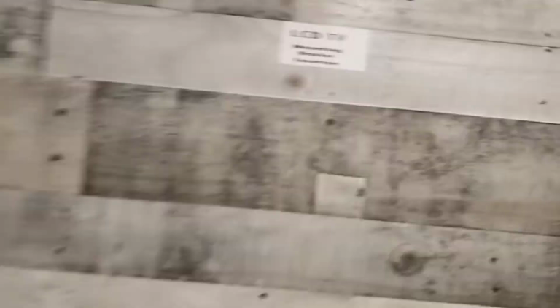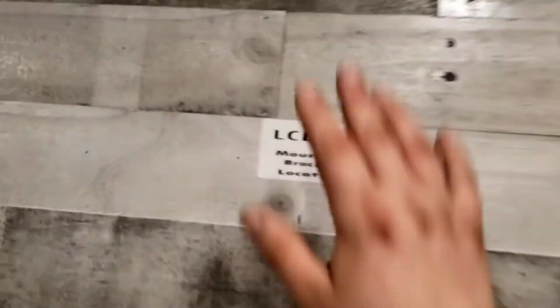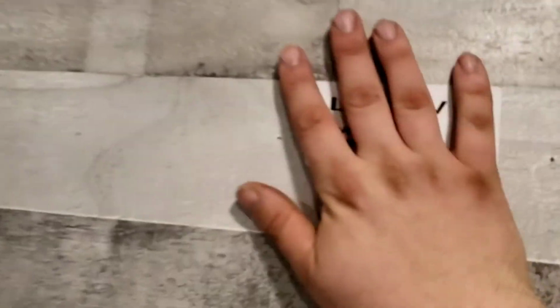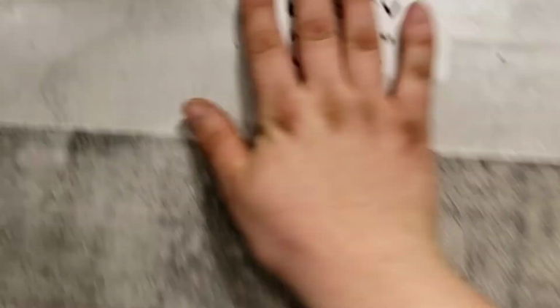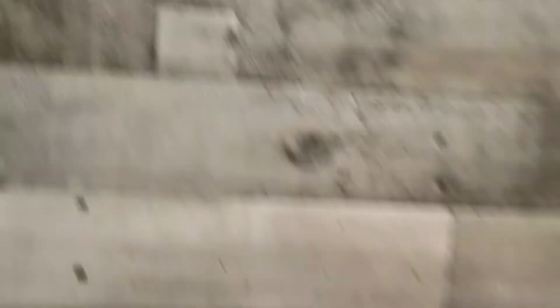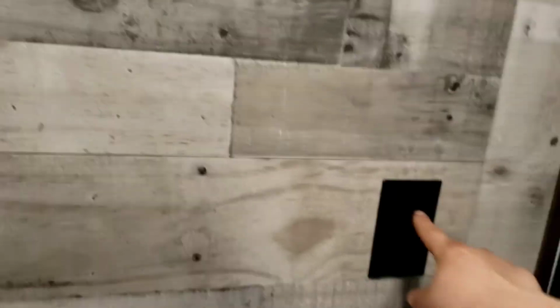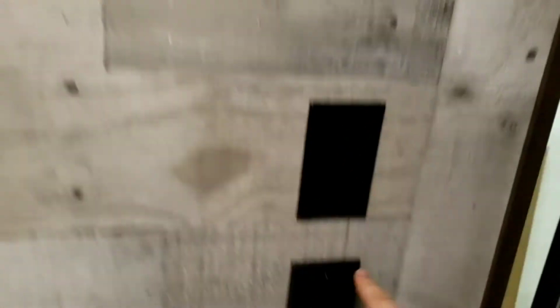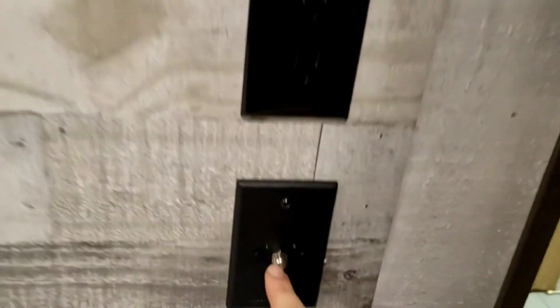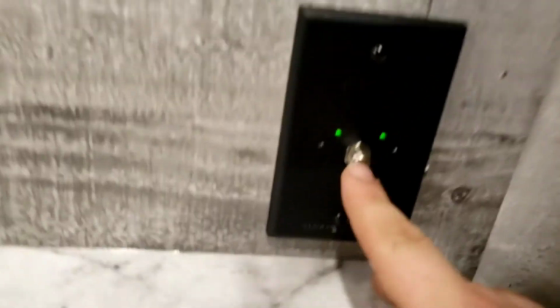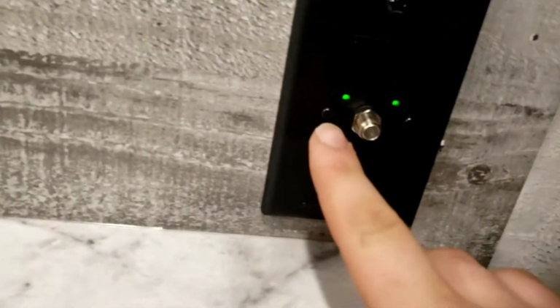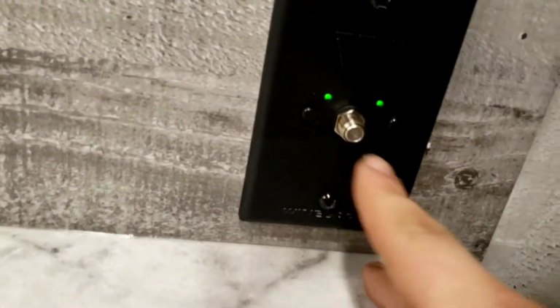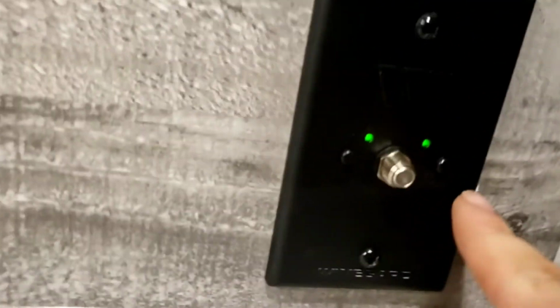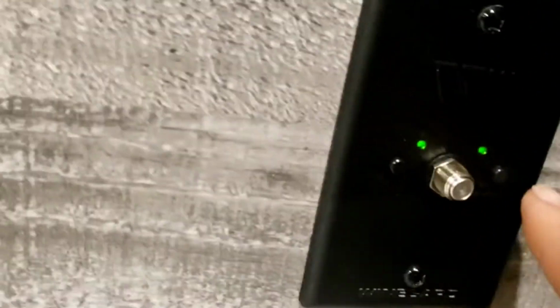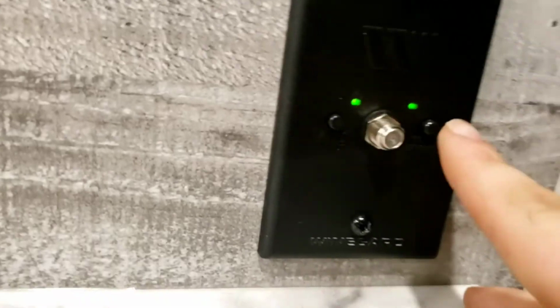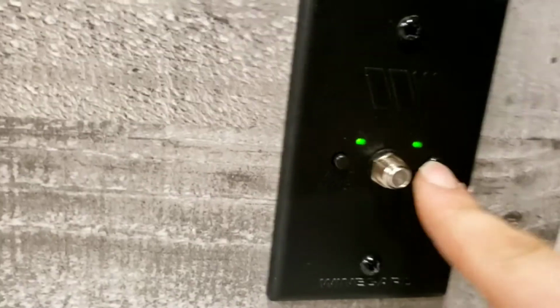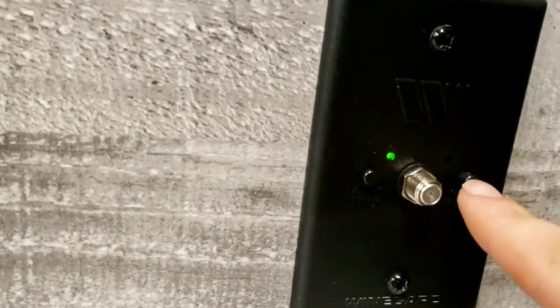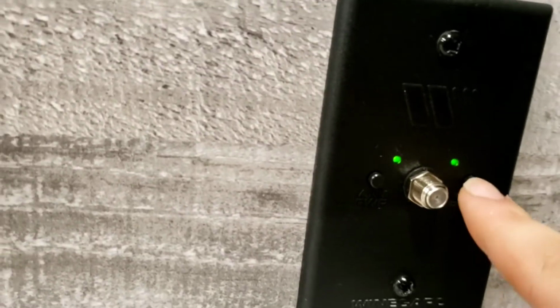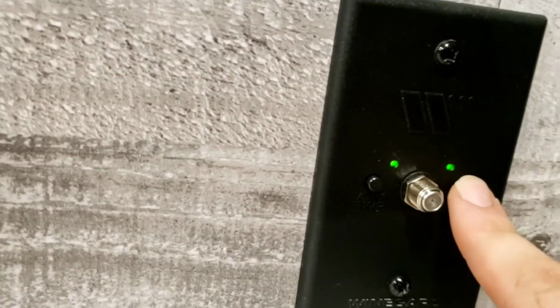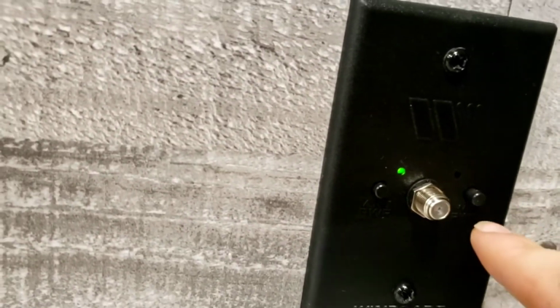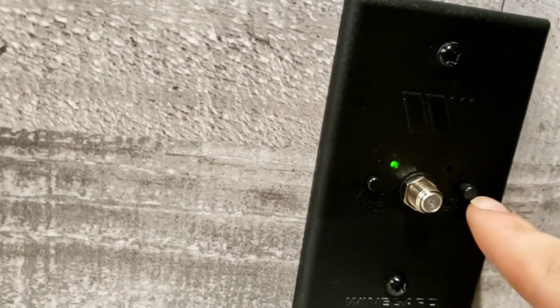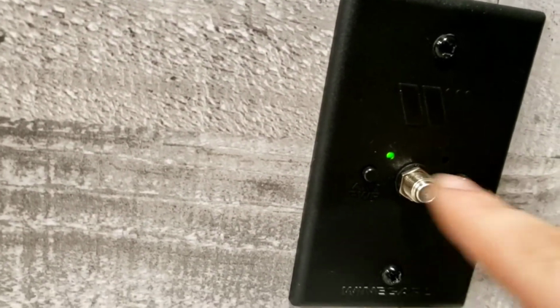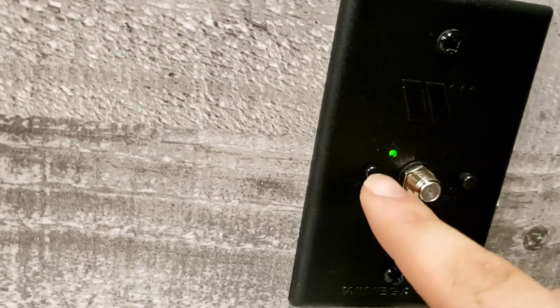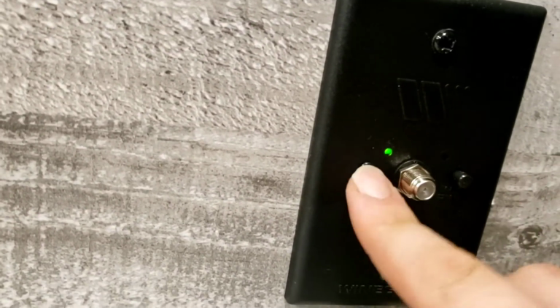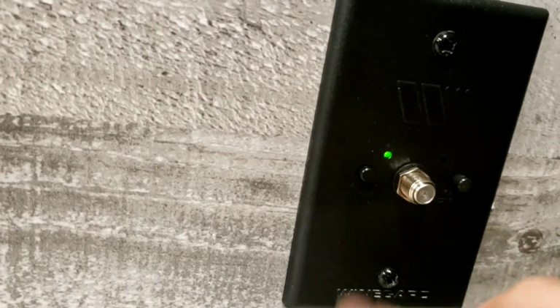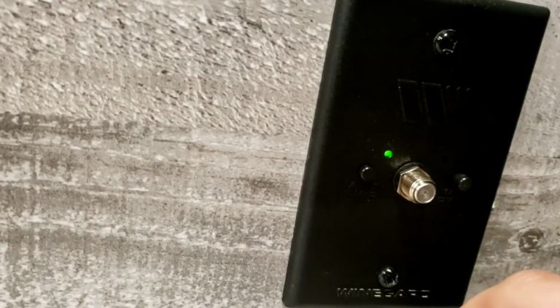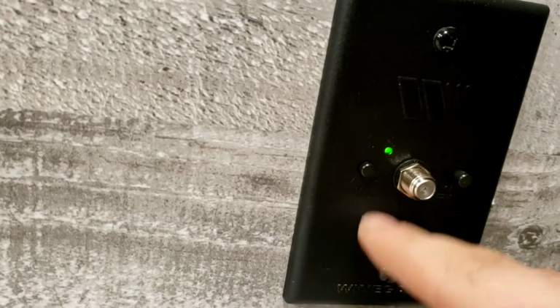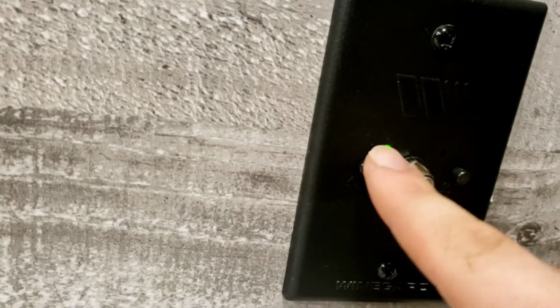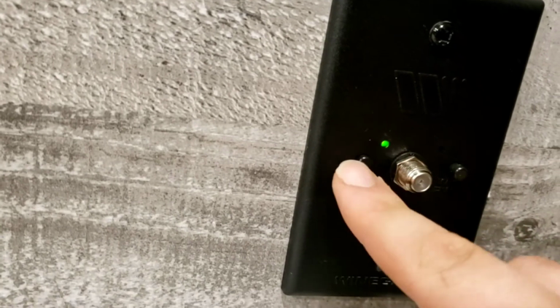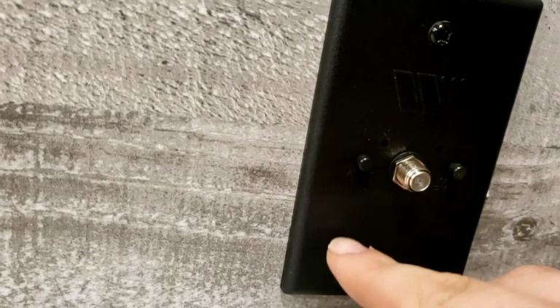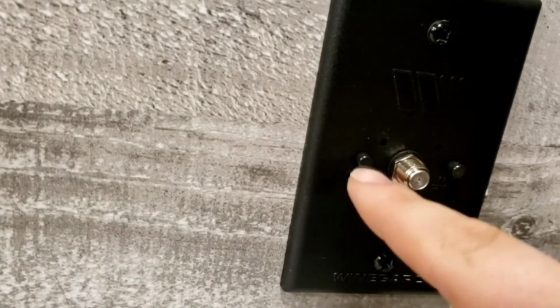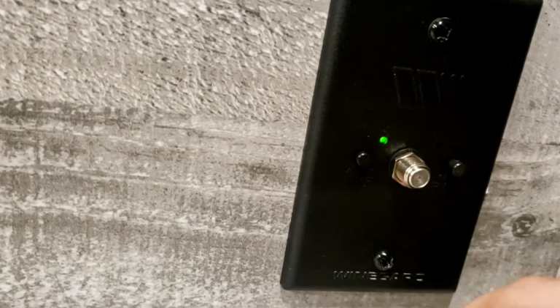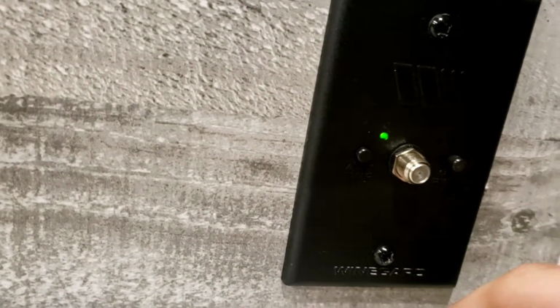There's a spot for a TV if you want to mount one here. You have a power cable outlet, and you're set up for Wi-Fi though the Wi-Fi unit itself is not installed. You also have an antenna connection — that's cable, that's antenna.